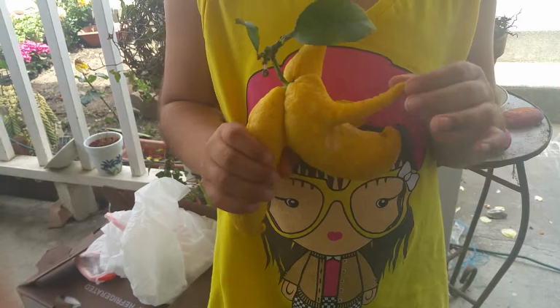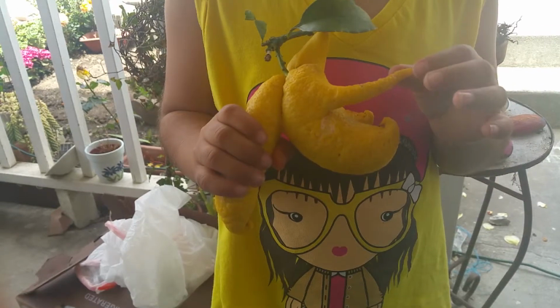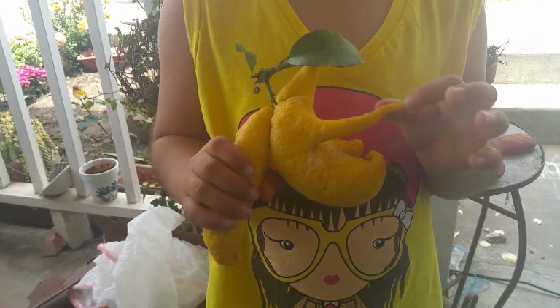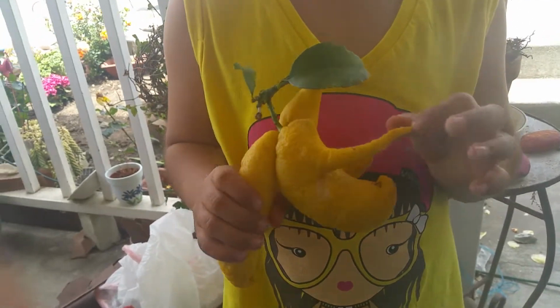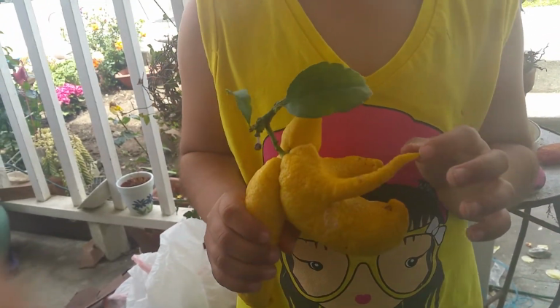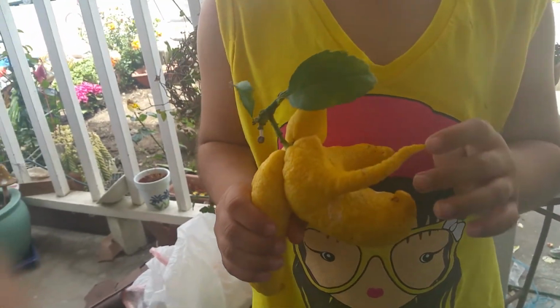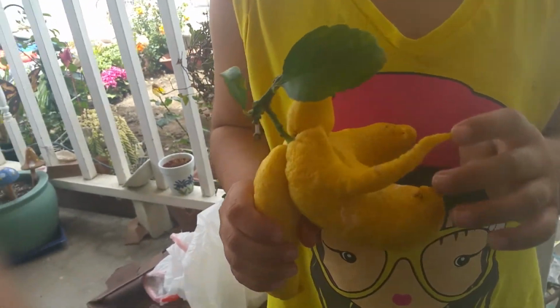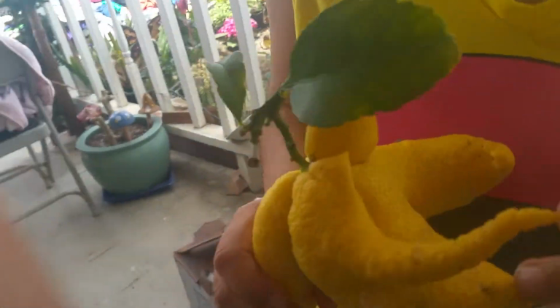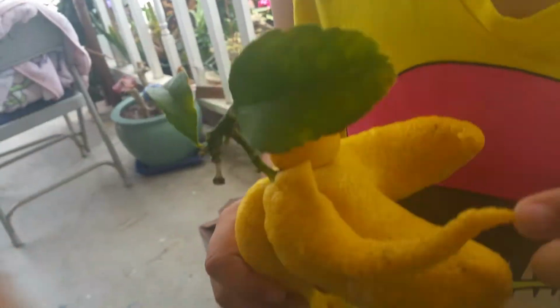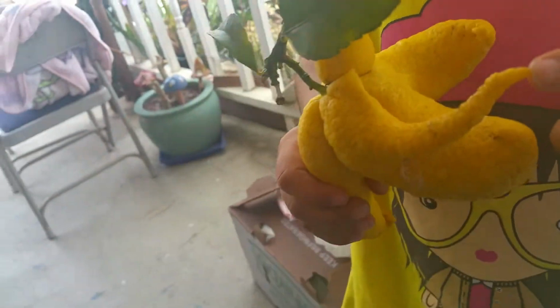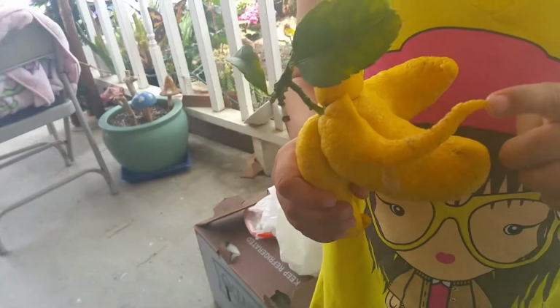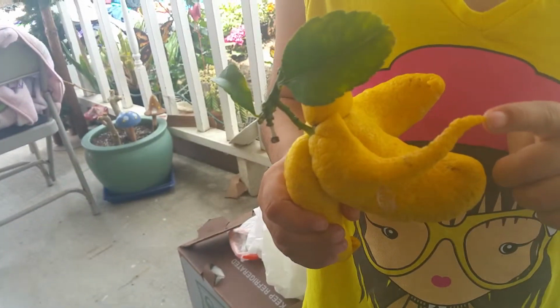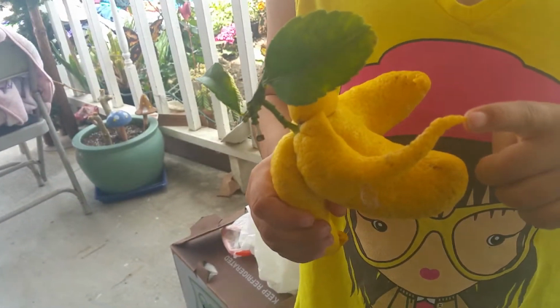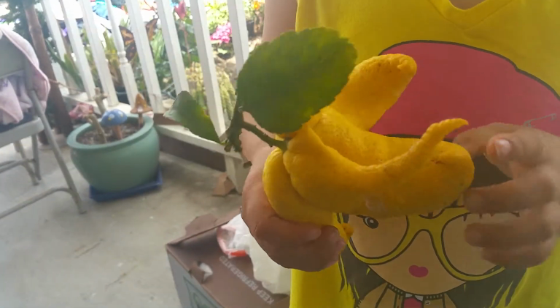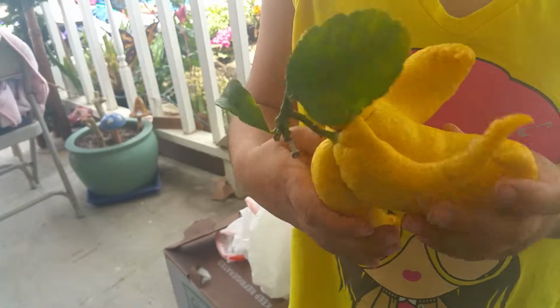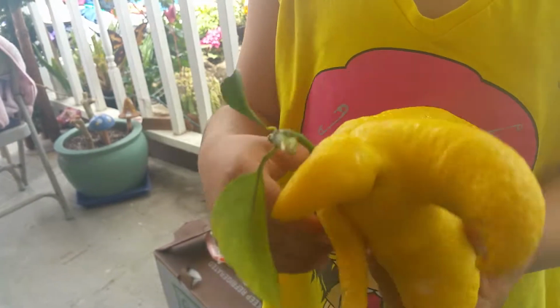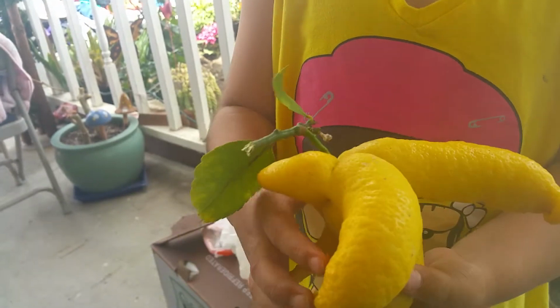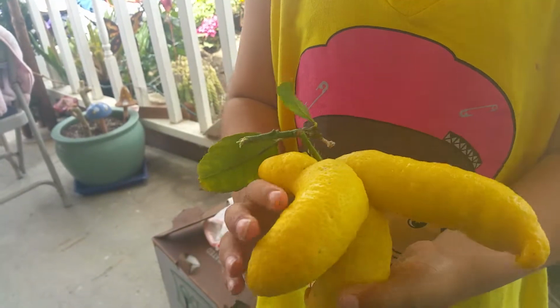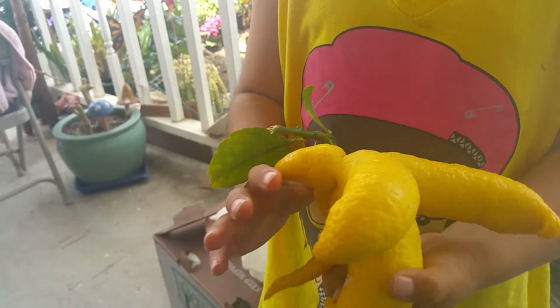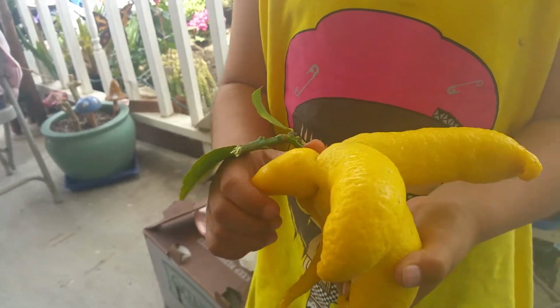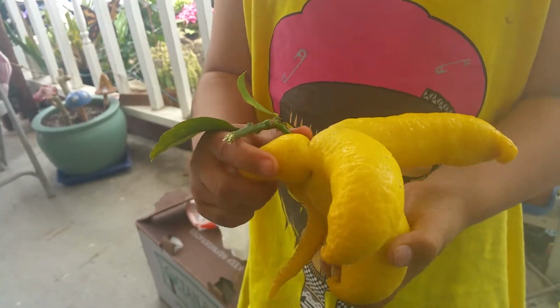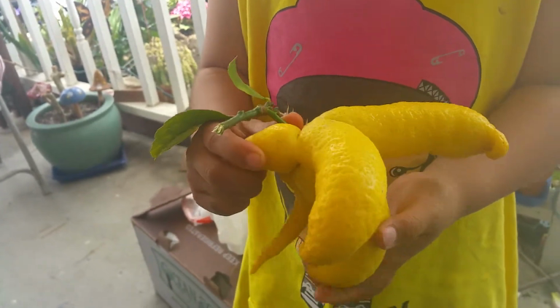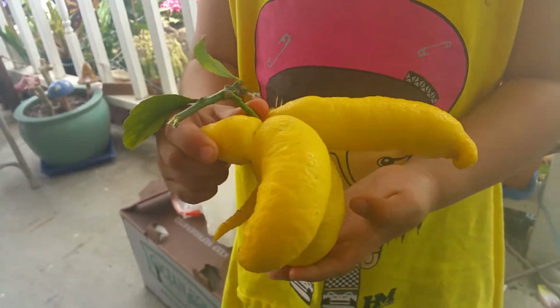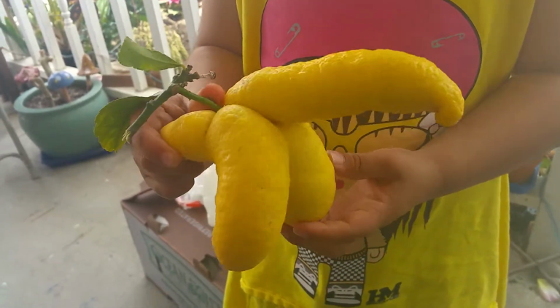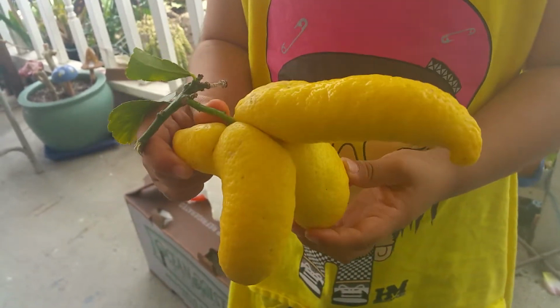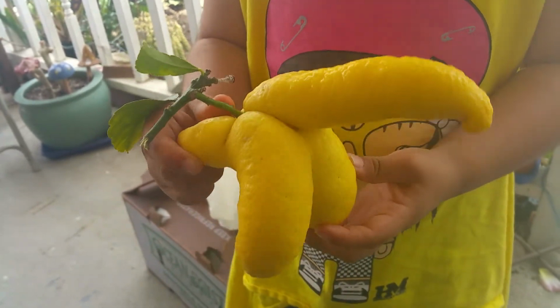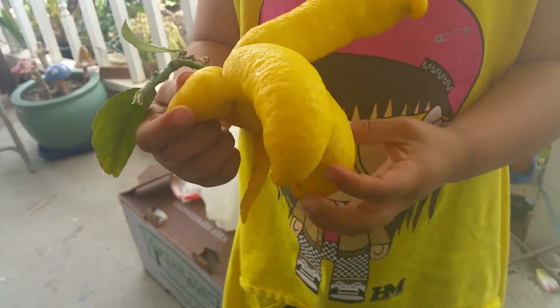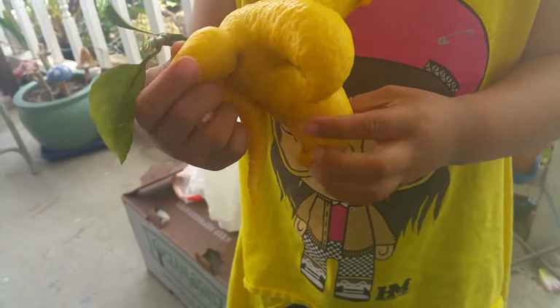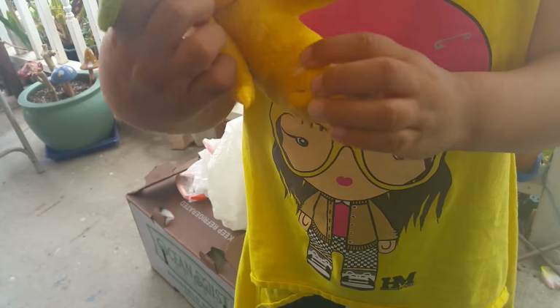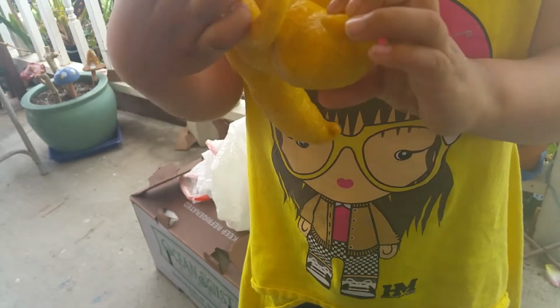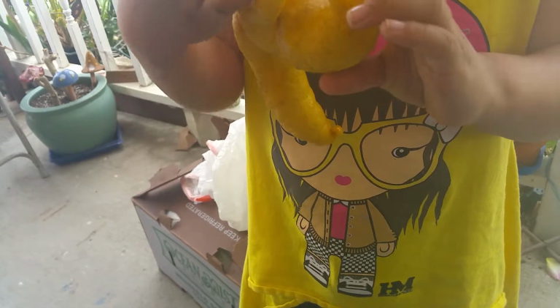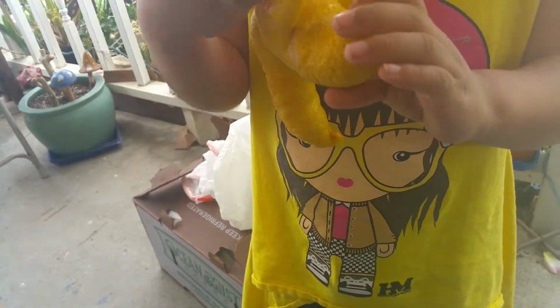This is the weirdest lemon we ever picked. Let's spin it so we can see what it is — that is weird. It looks like a leg, it looks like it's fighting.